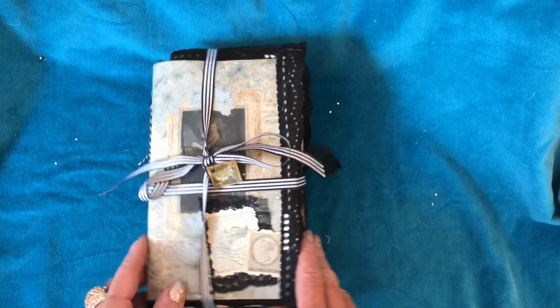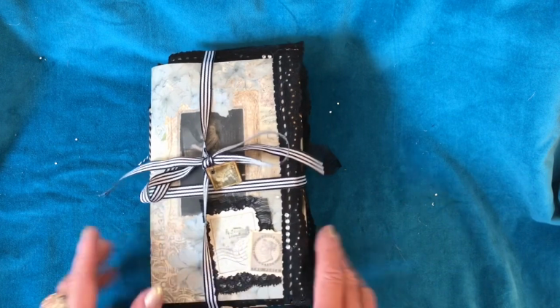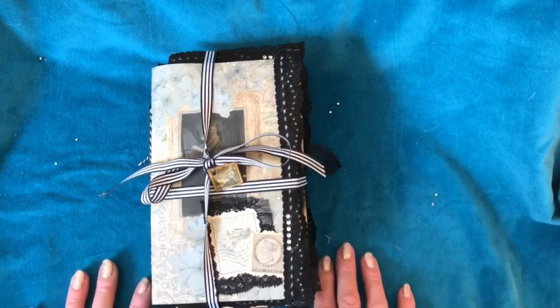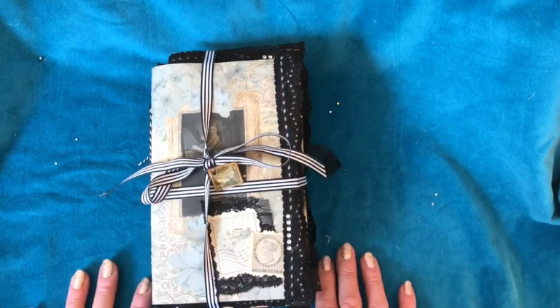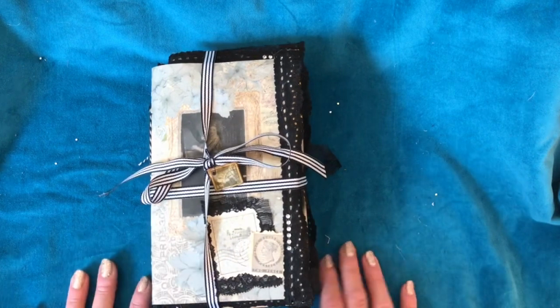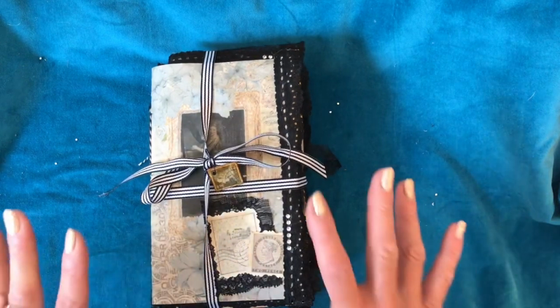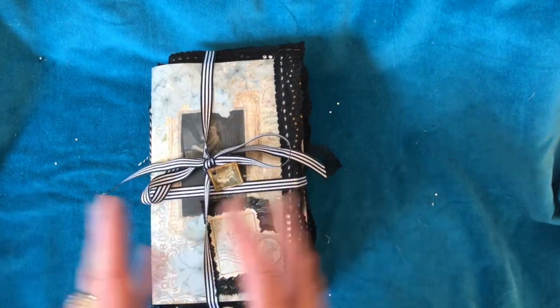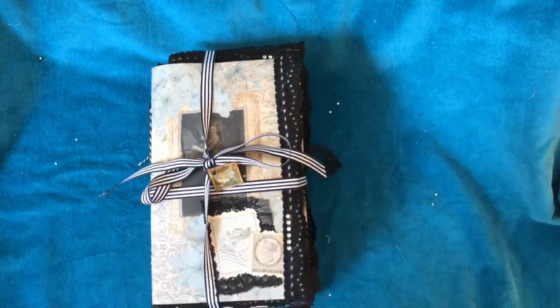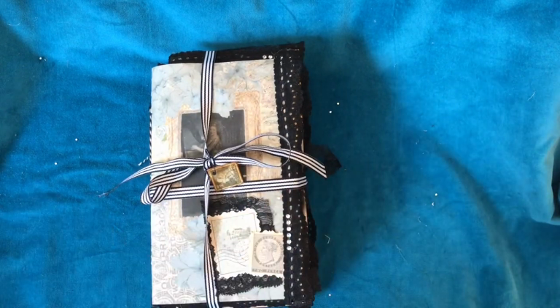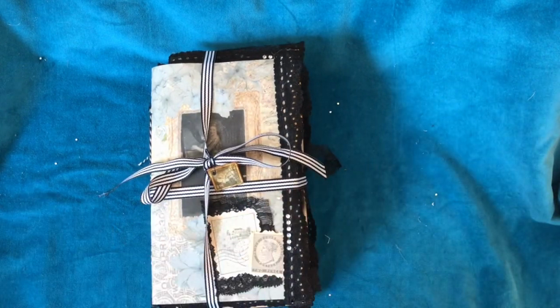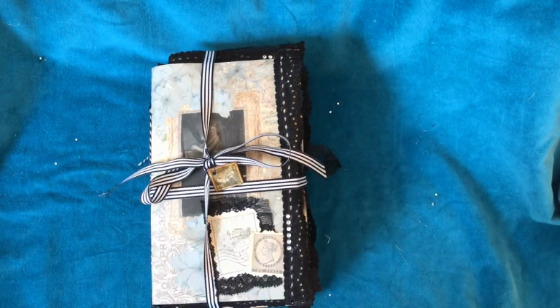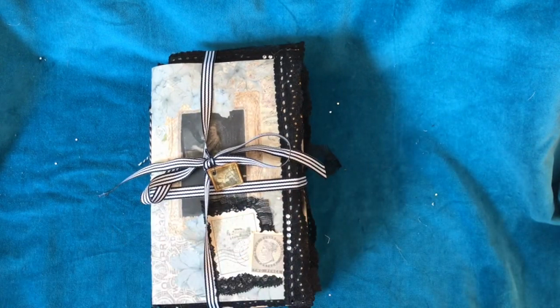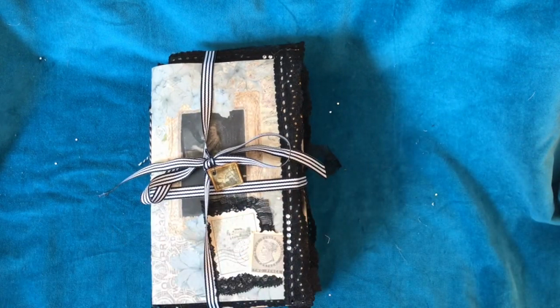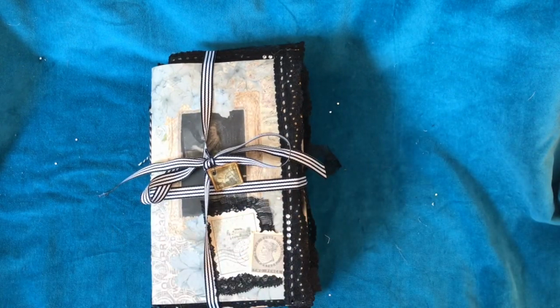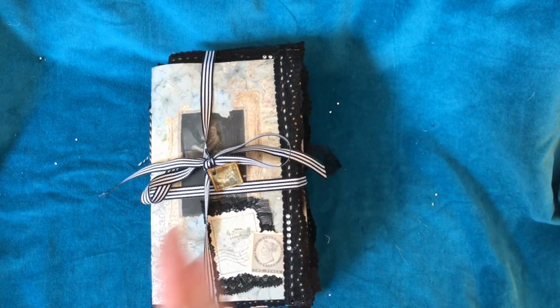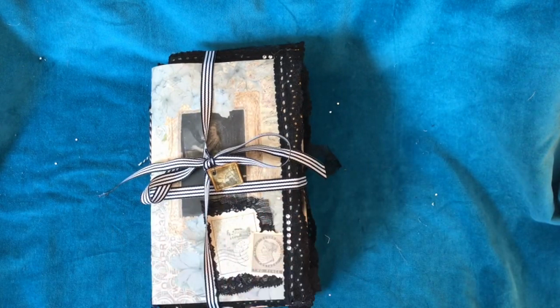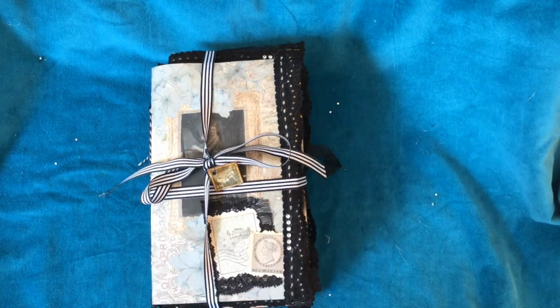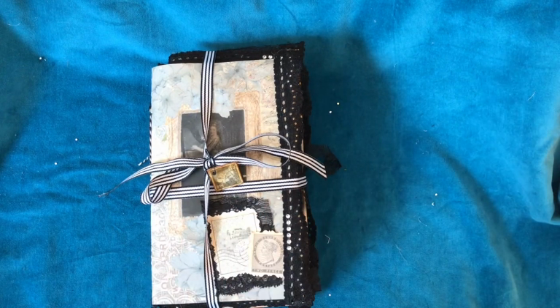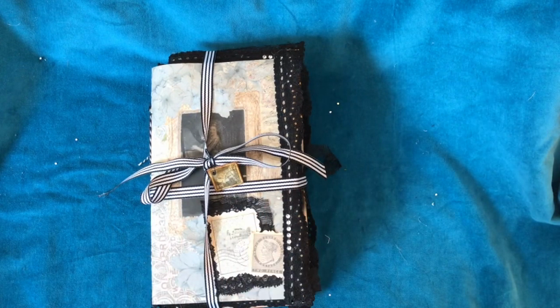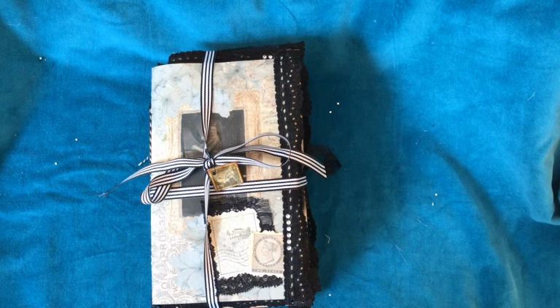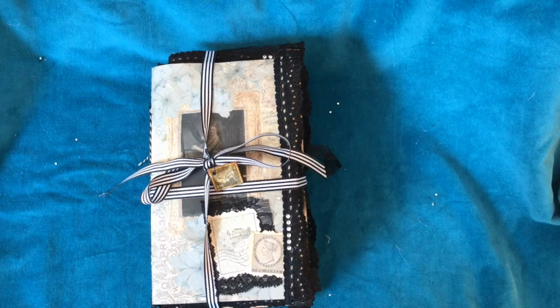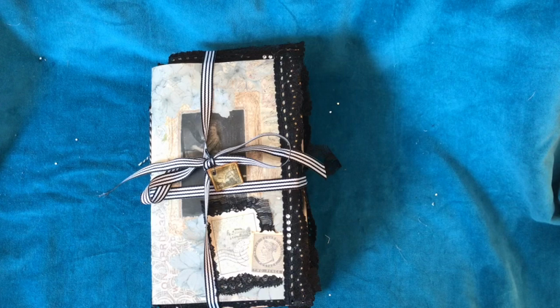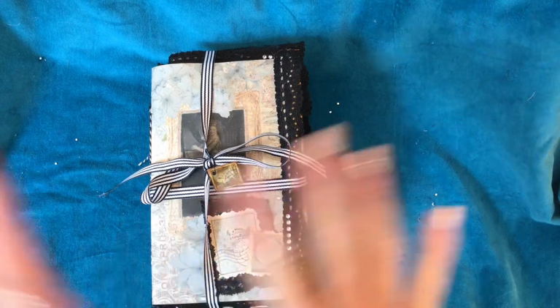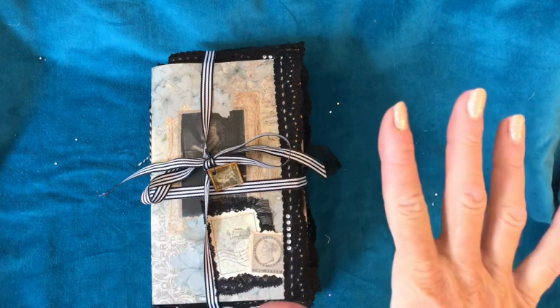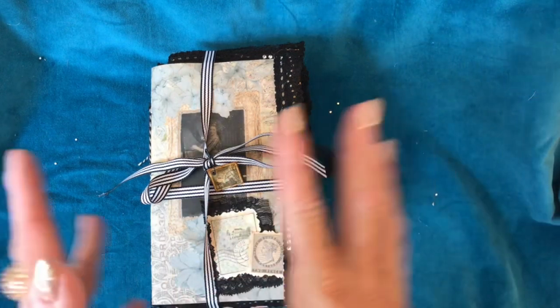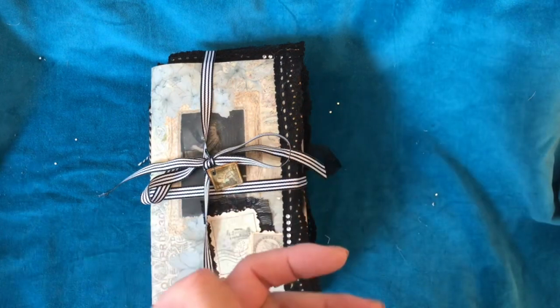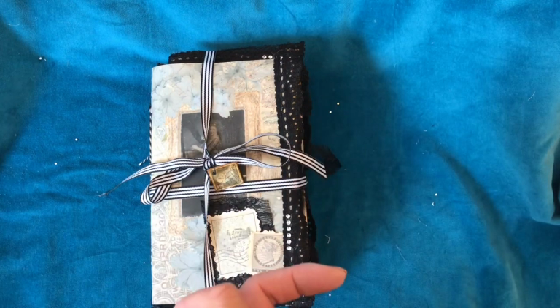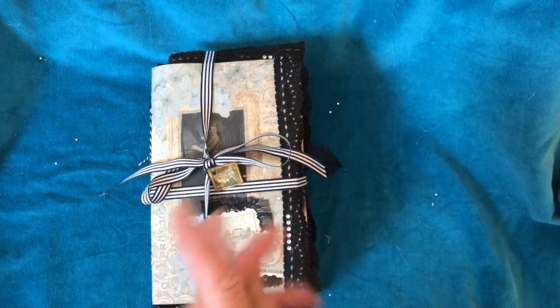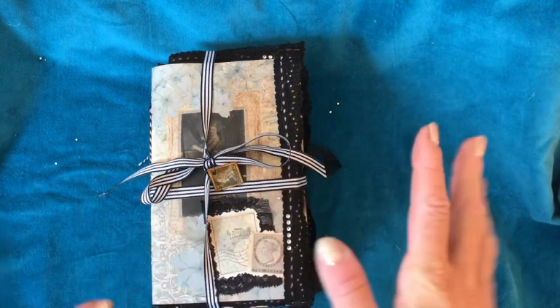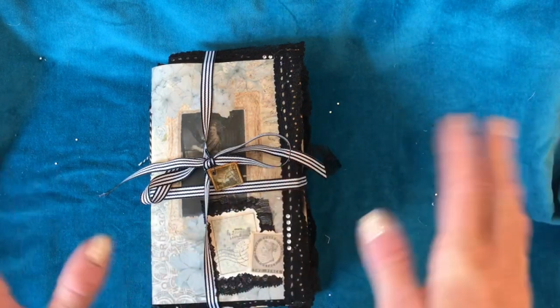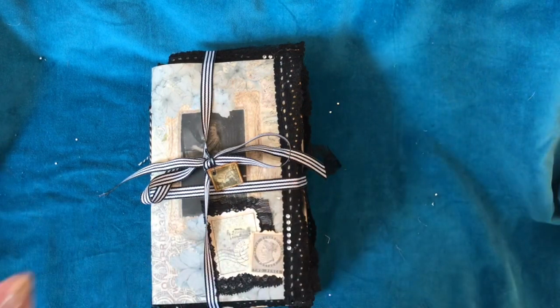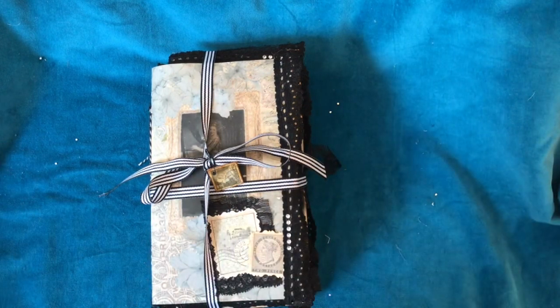Thank you so much again to Kelsey and Sue for my lovely happy mail. And thank you very much for joining me. Thanks — bye bye!